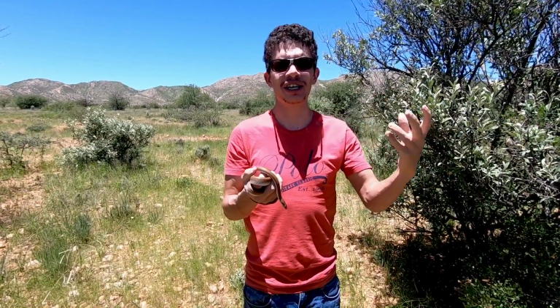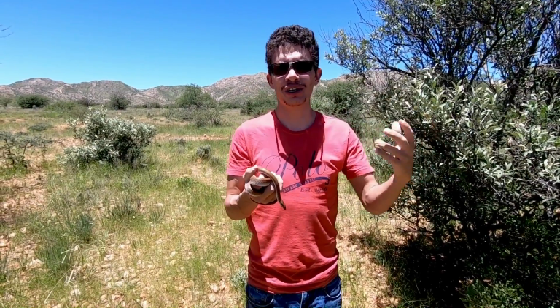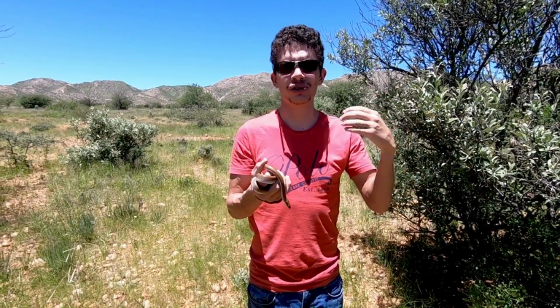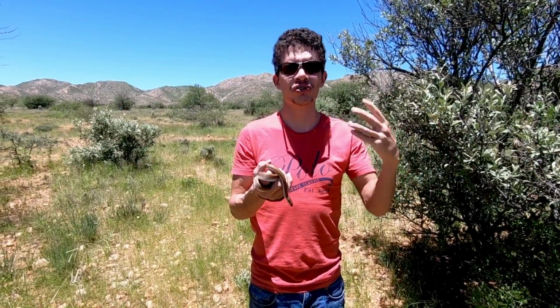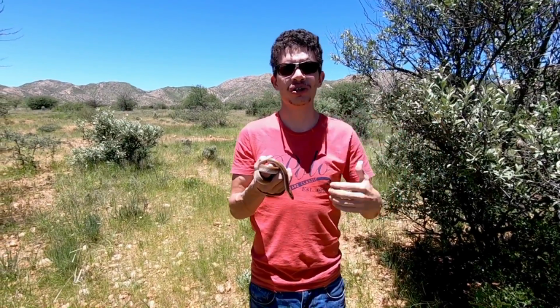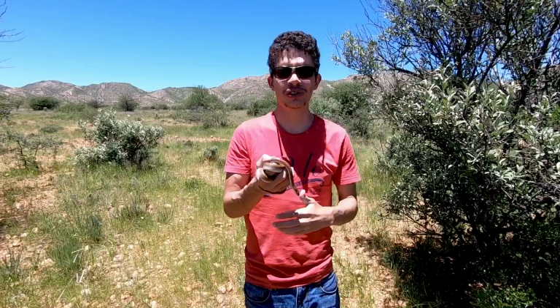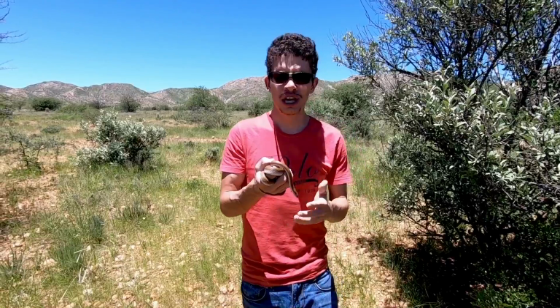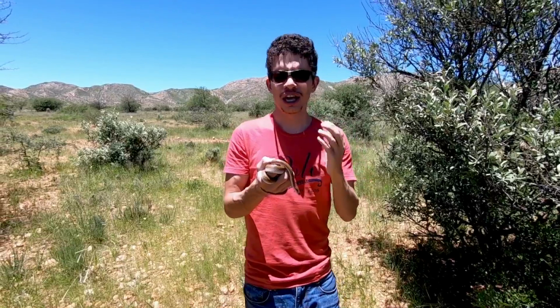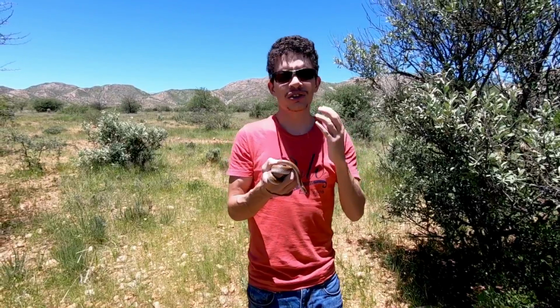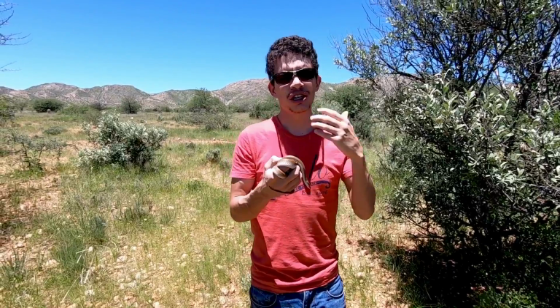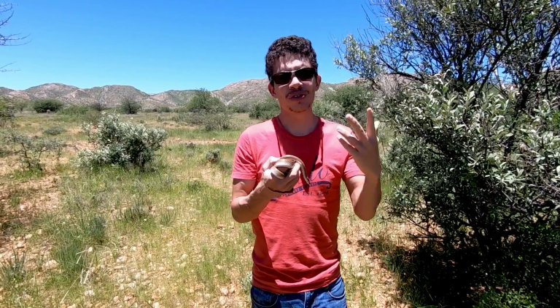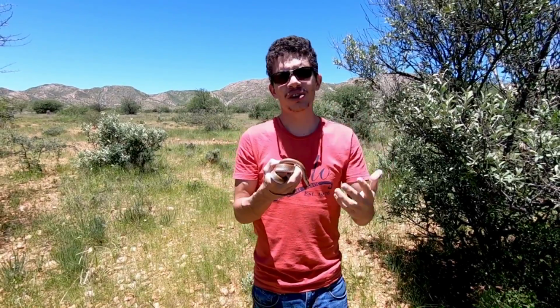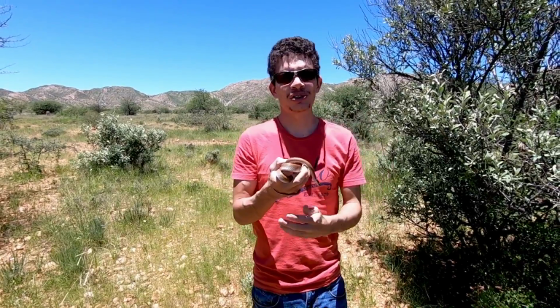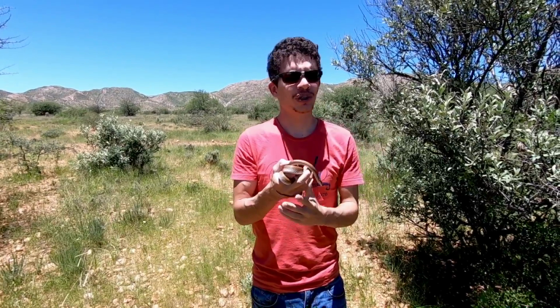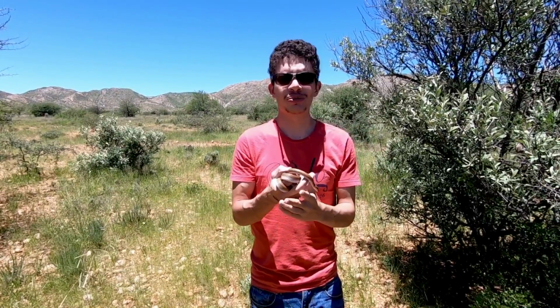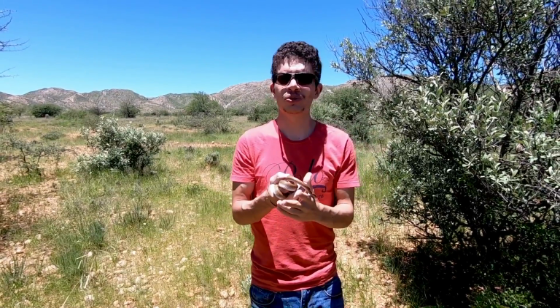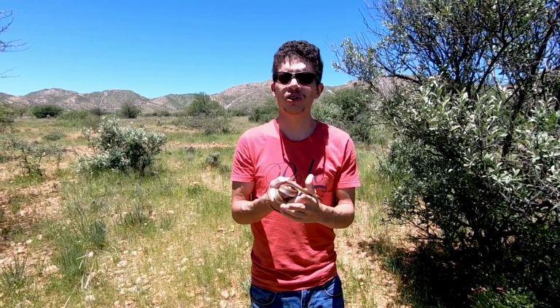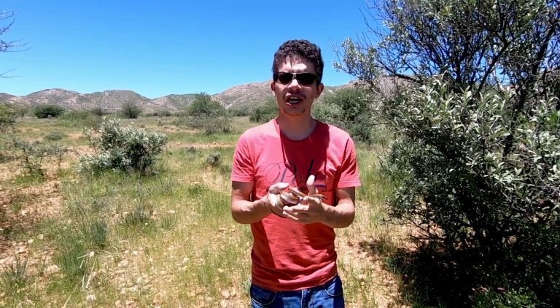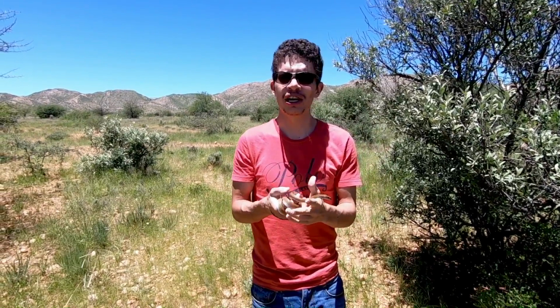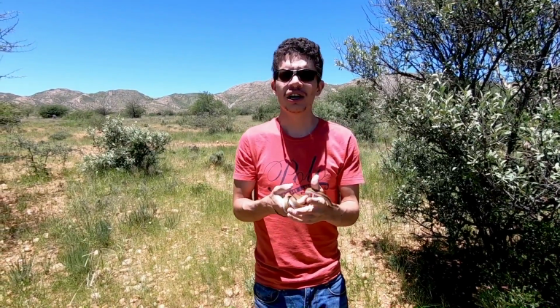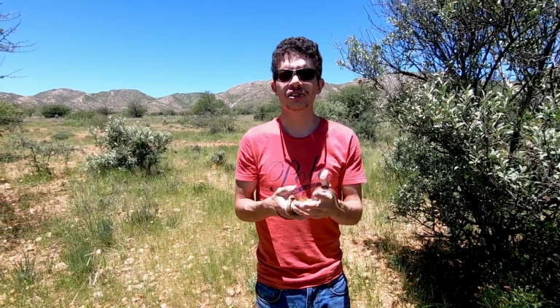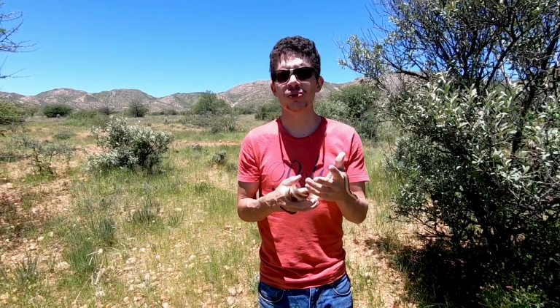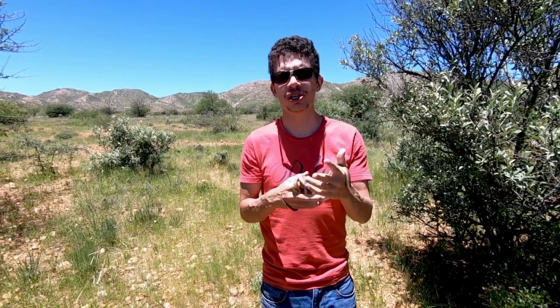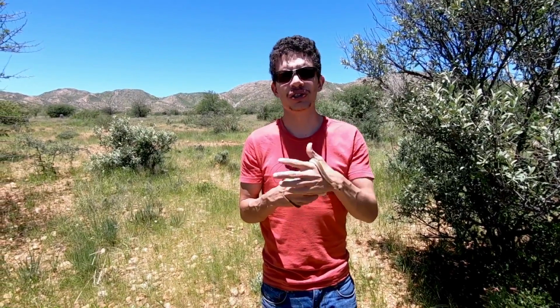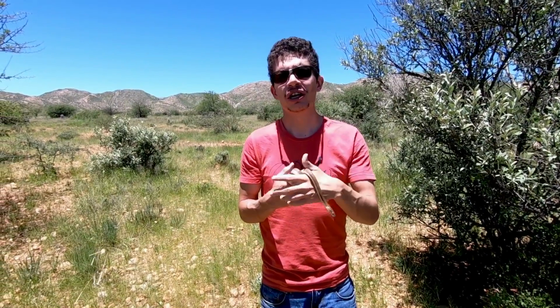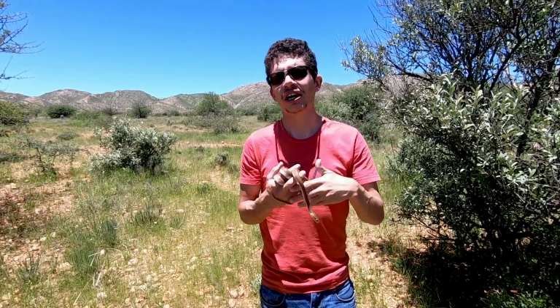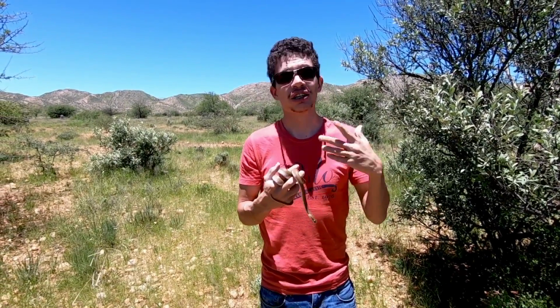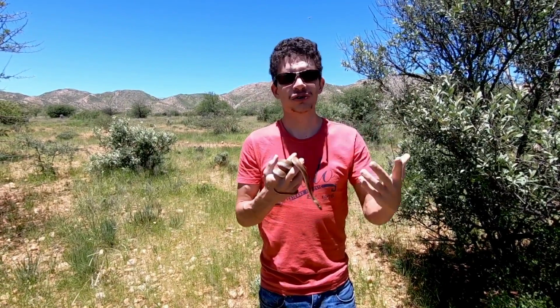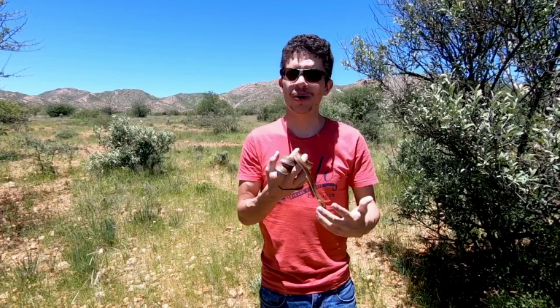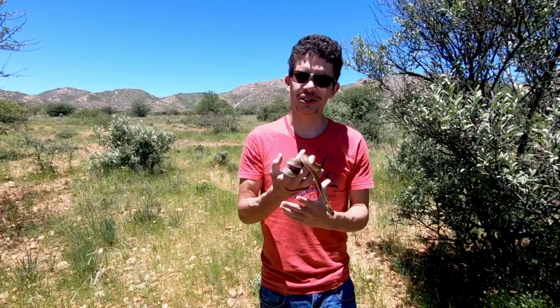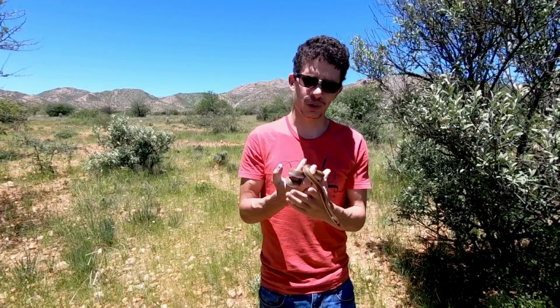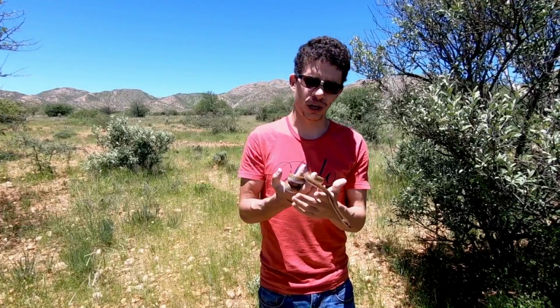They also hunt rodents, and you can even find them out and about sometimes during the day hunting for birds, and at night for bats as well.